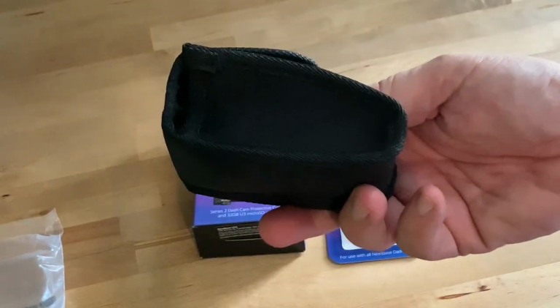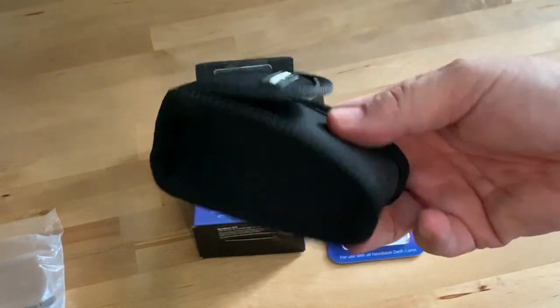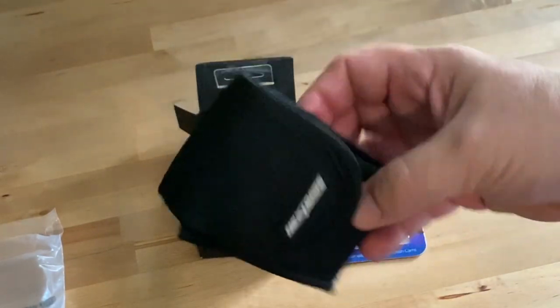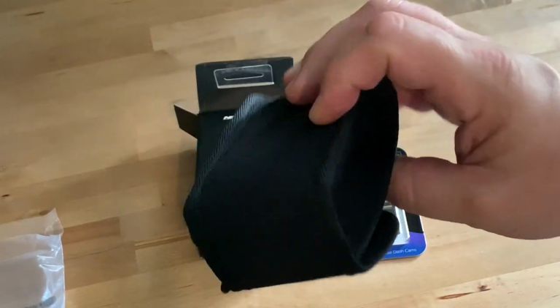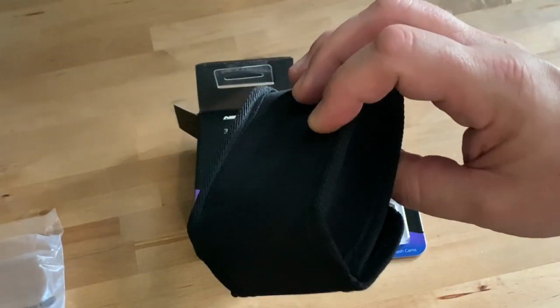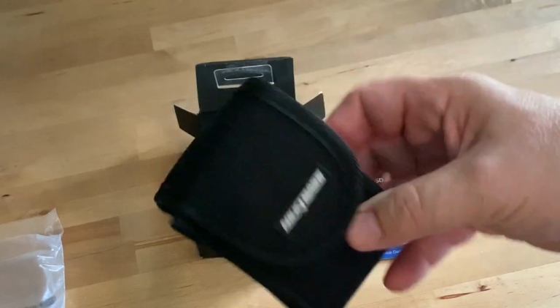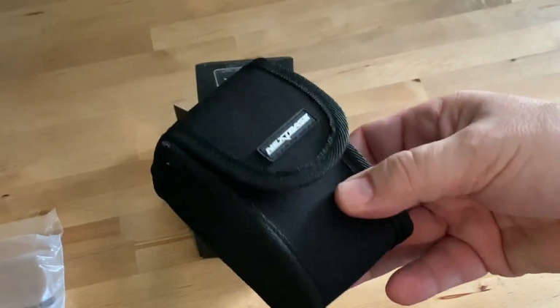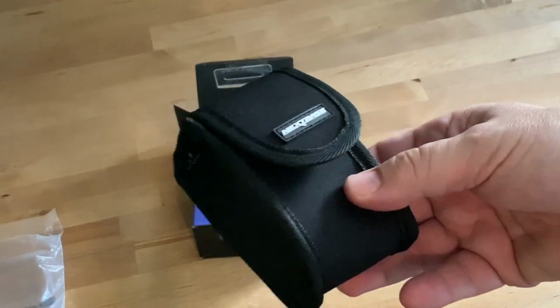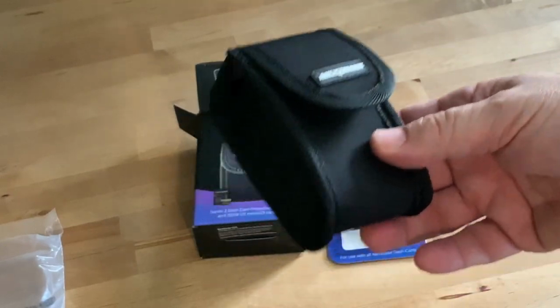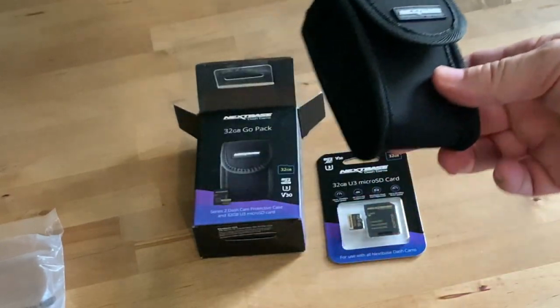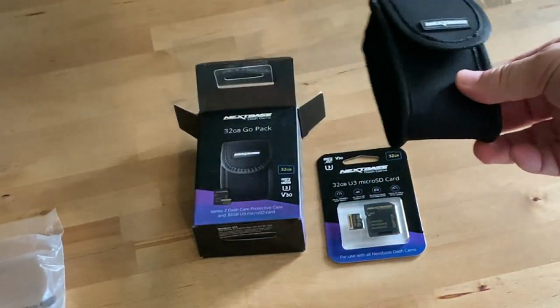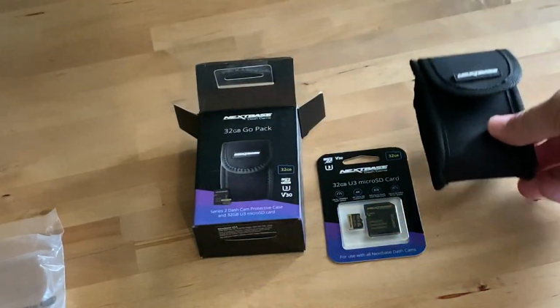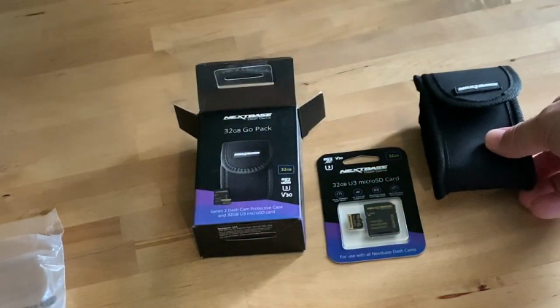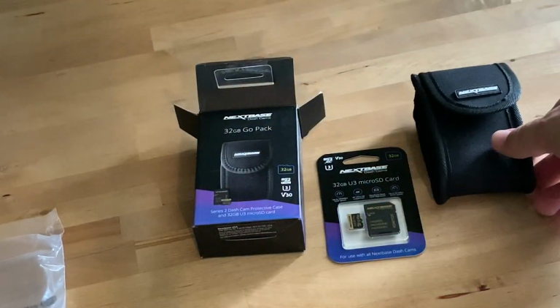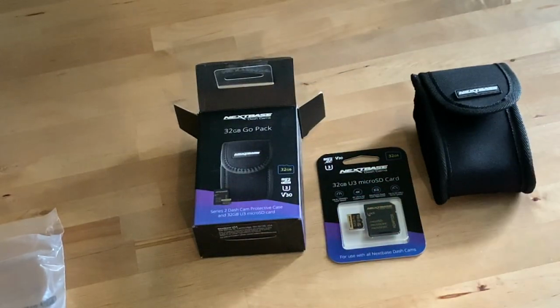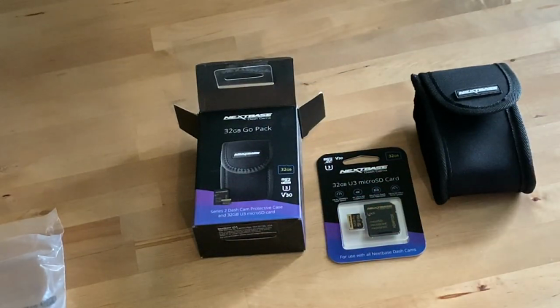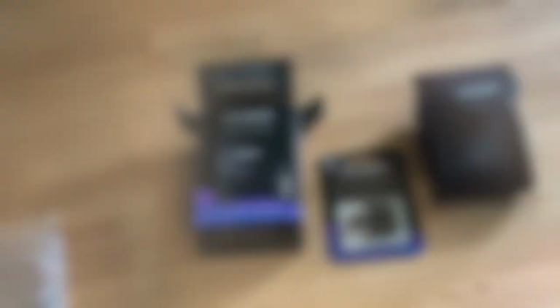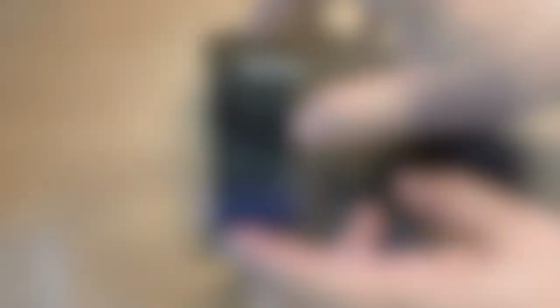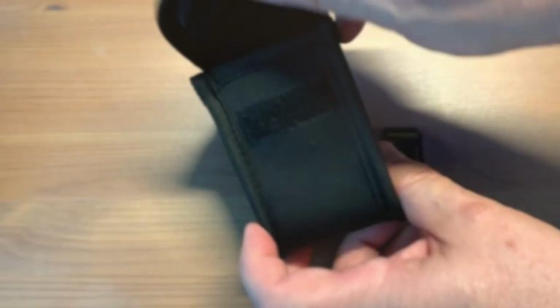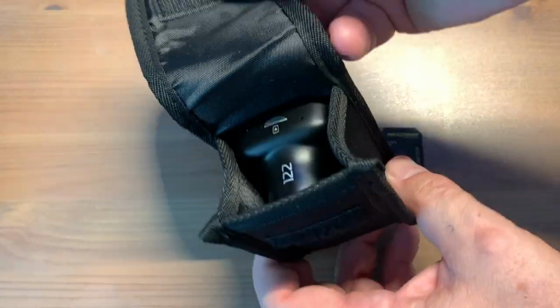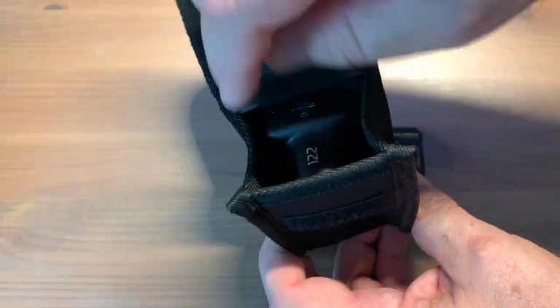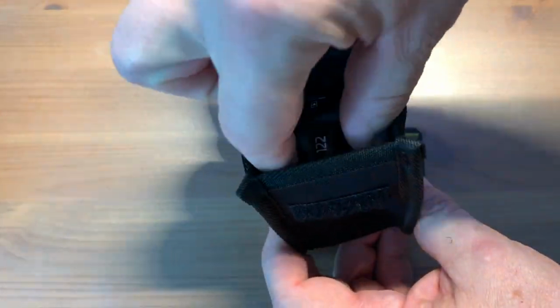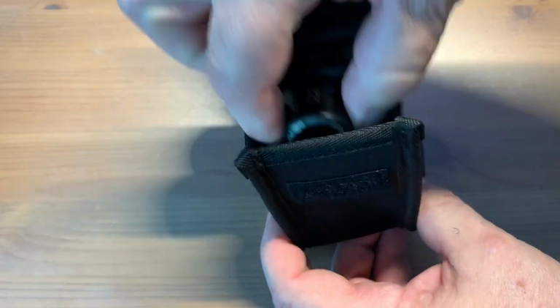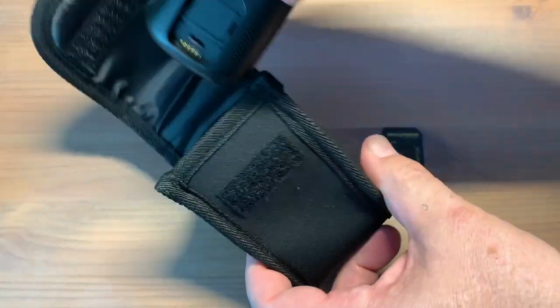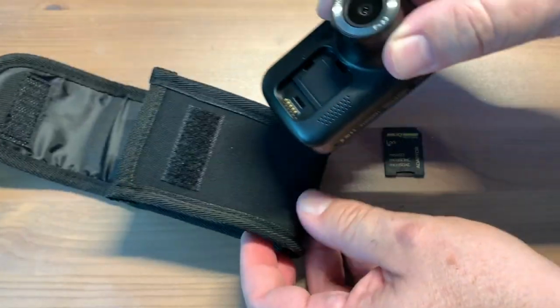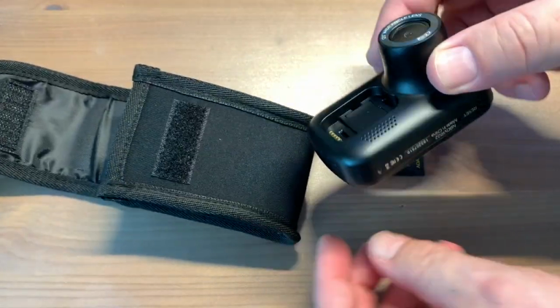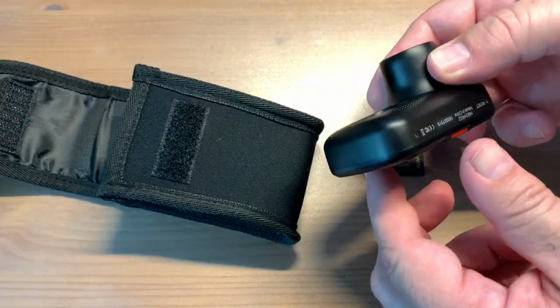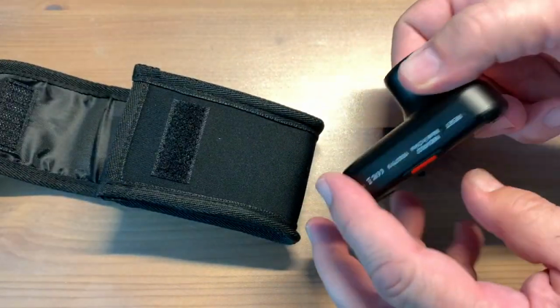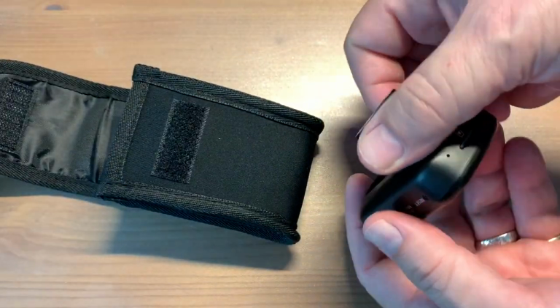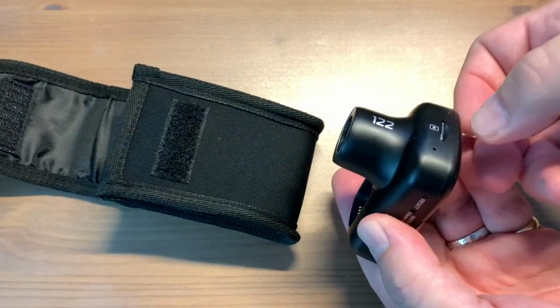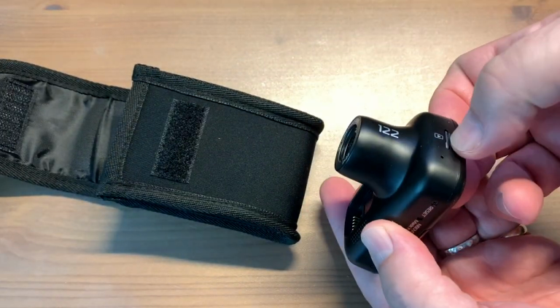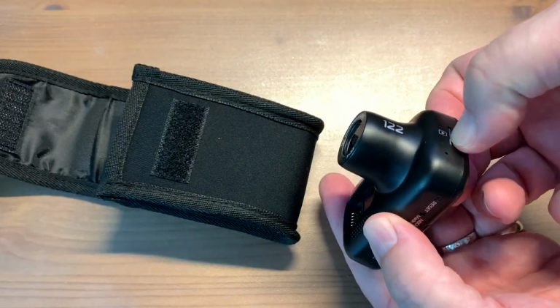When it's time to access the footage on the dash cam, if you don't want to connect to your PC with a USB cable, you can pop out the micro SD card and insert it into the included SD card adapter for direct access.